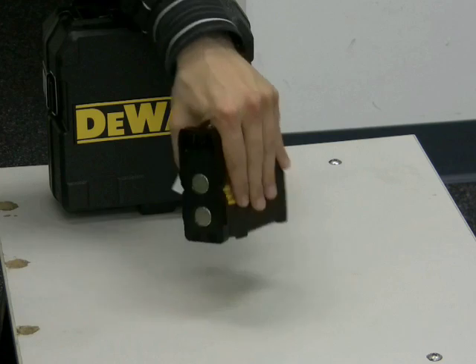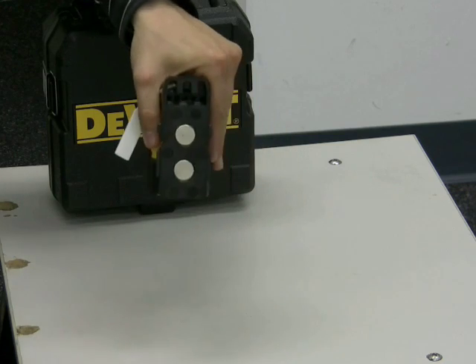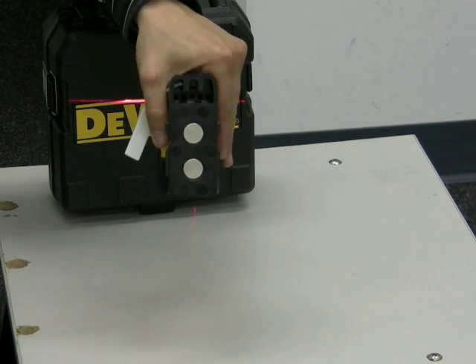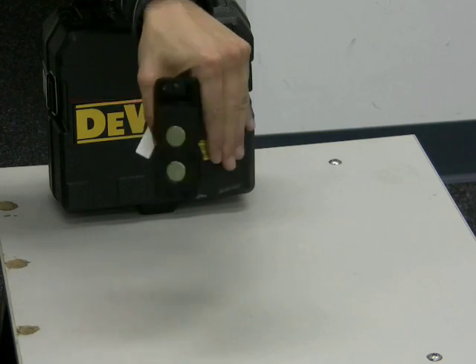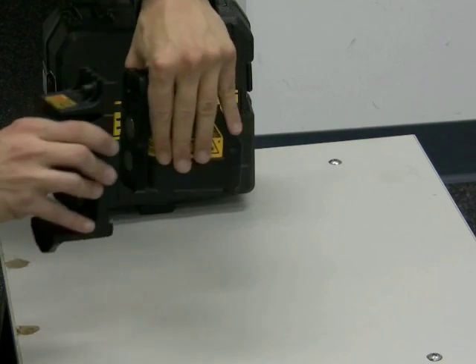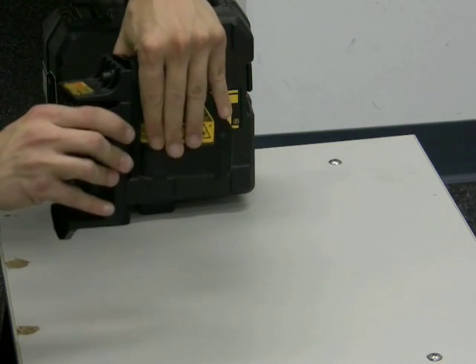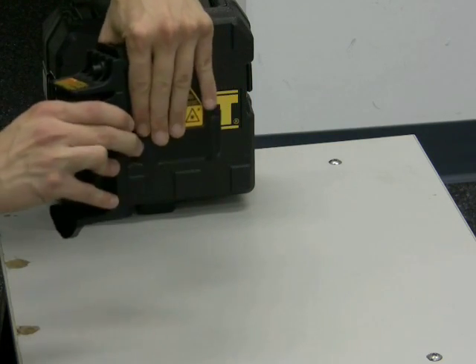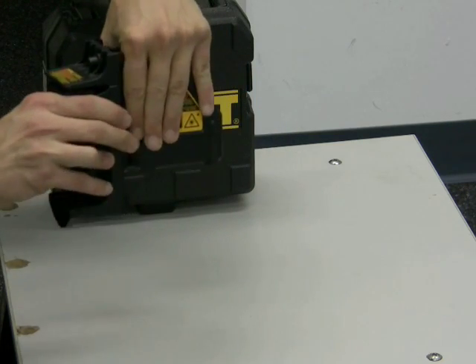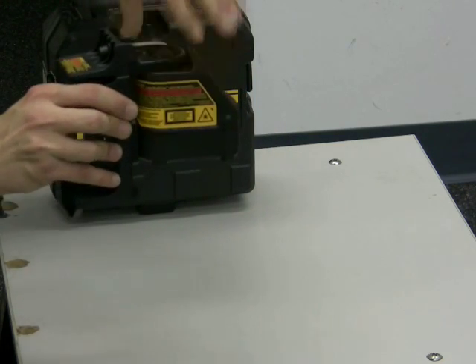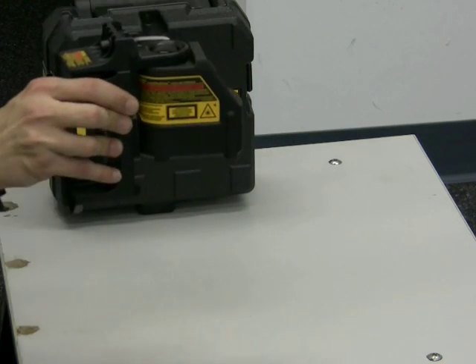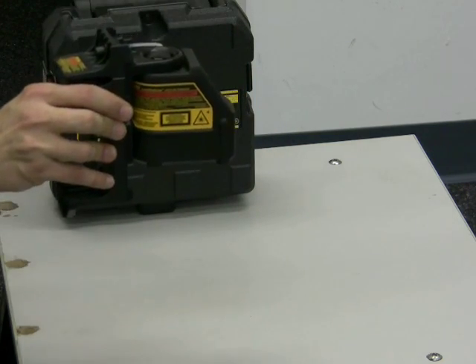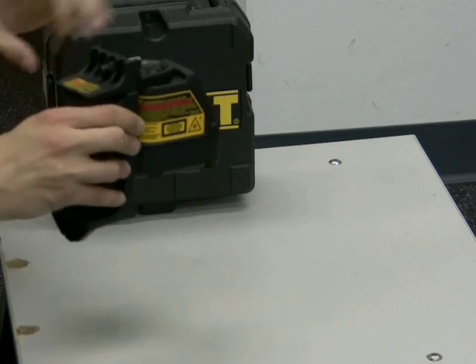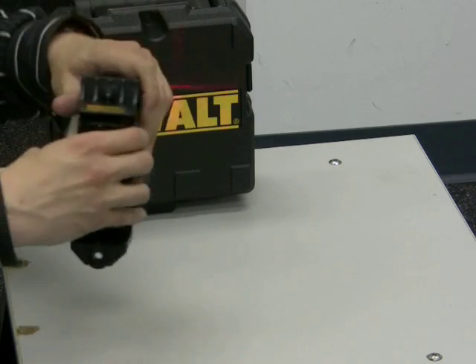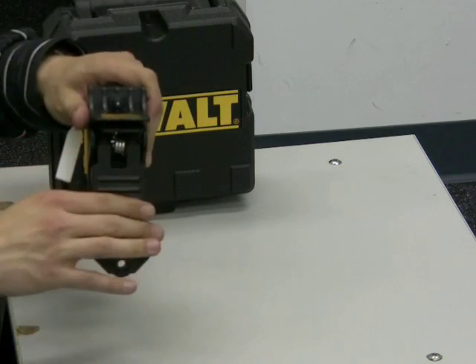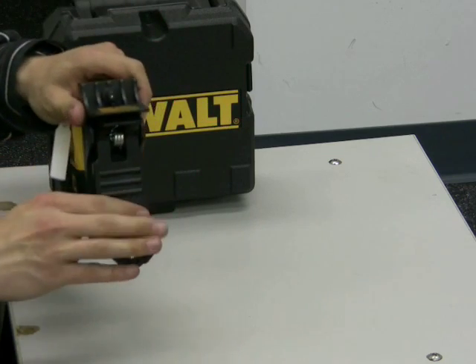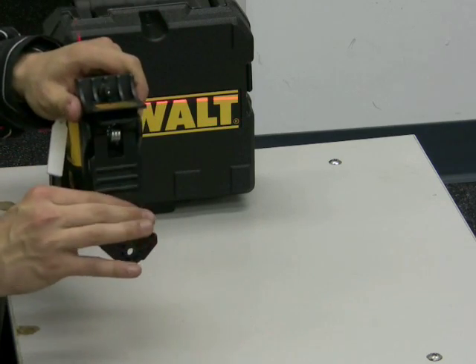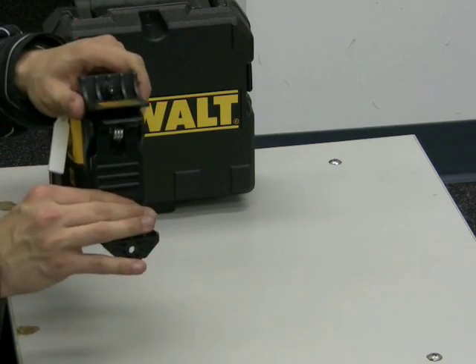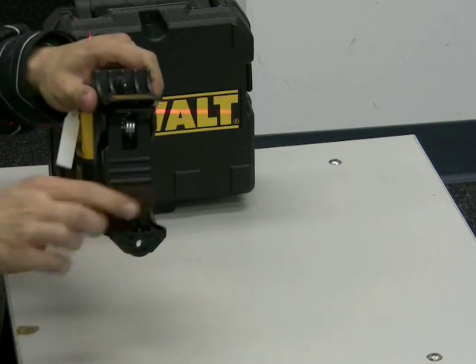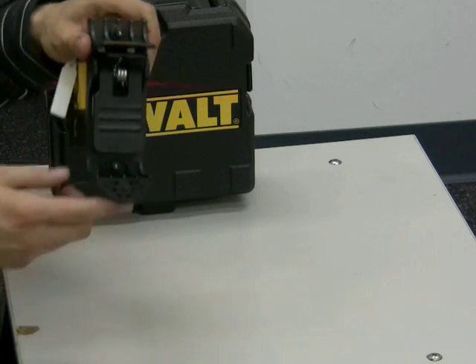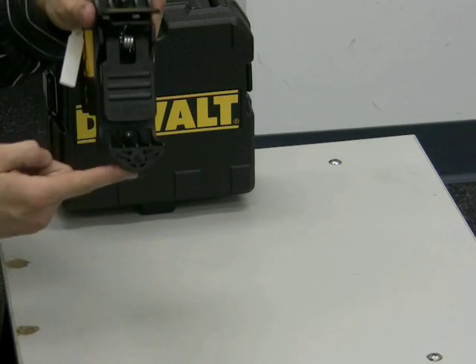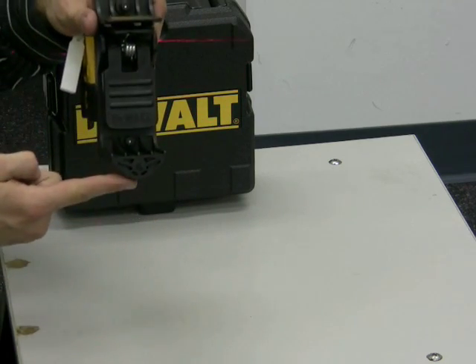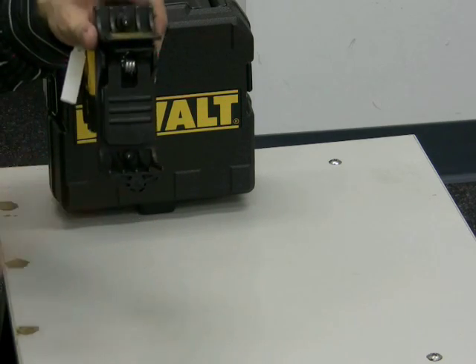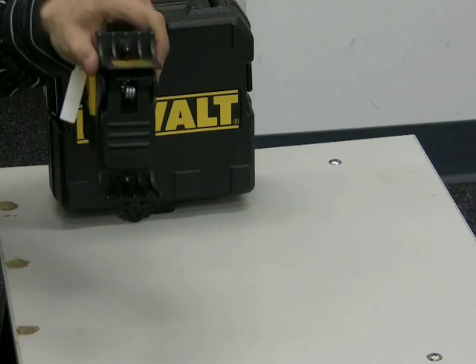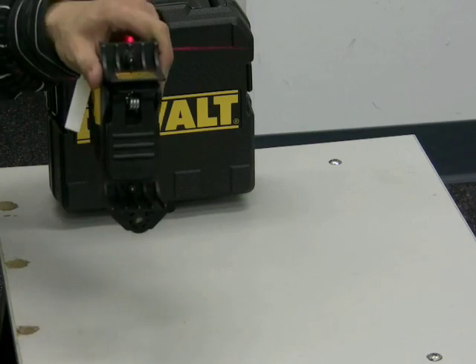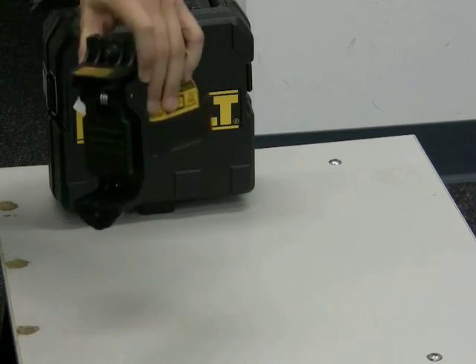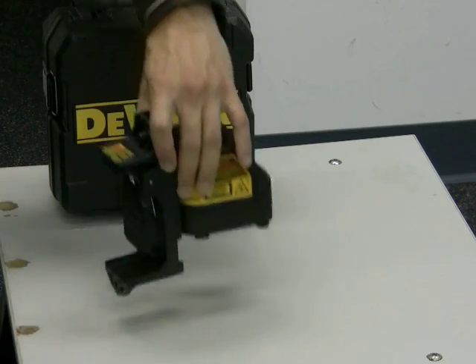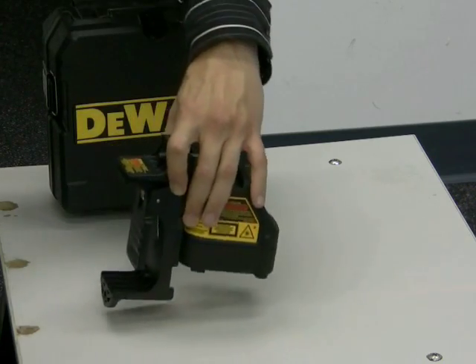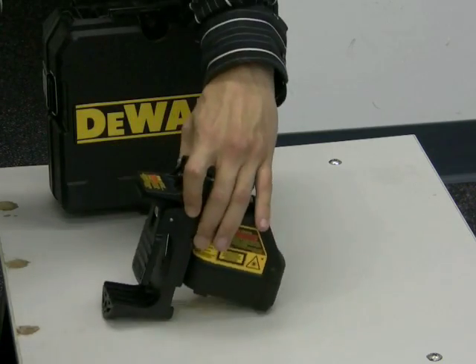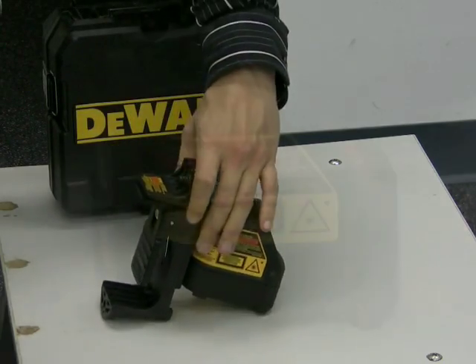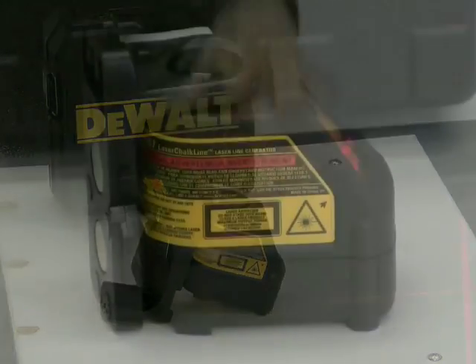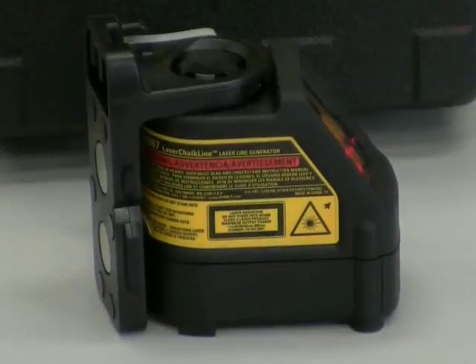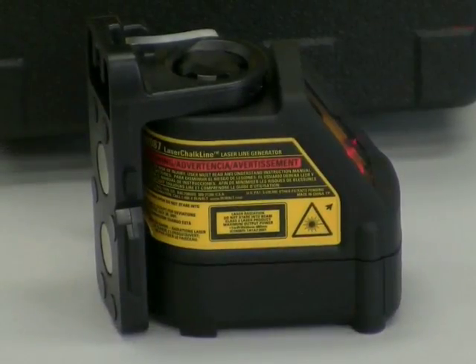It comes with a clamp for mounting it to a wall, a tripod, or clamping it to a ladder. It is tripod mountable and it takes three AA batteries to run it.